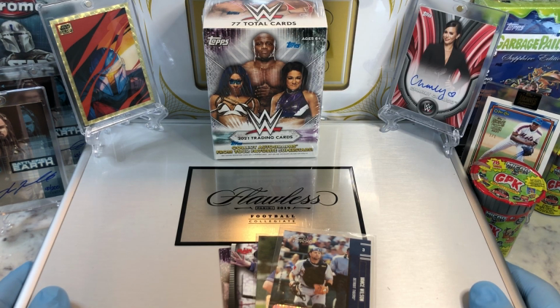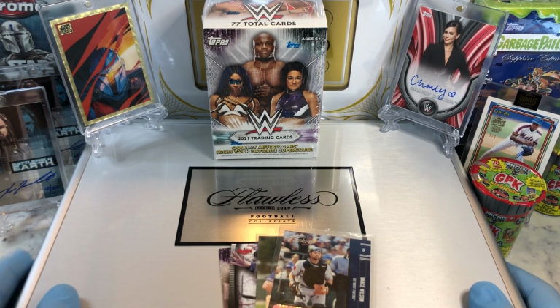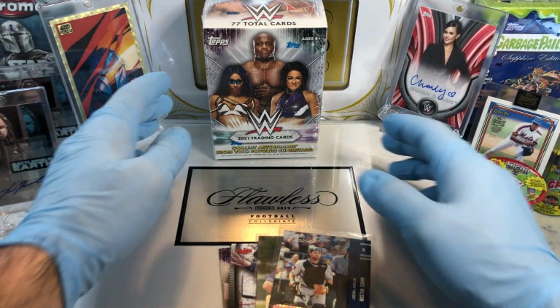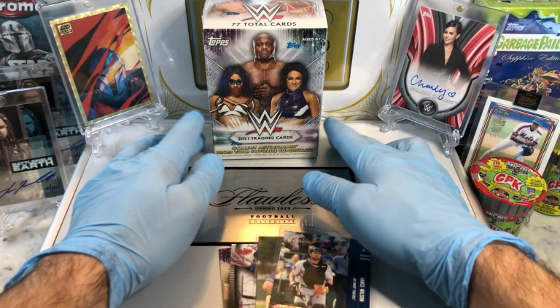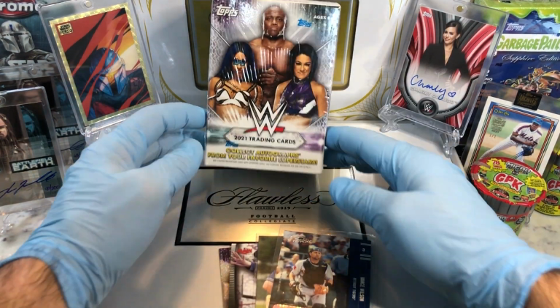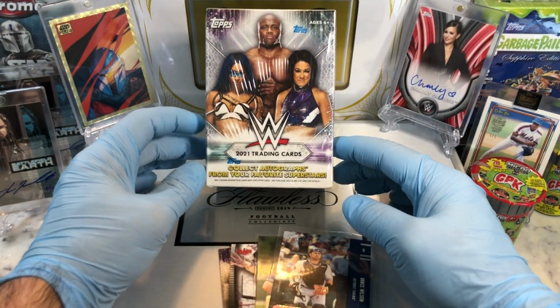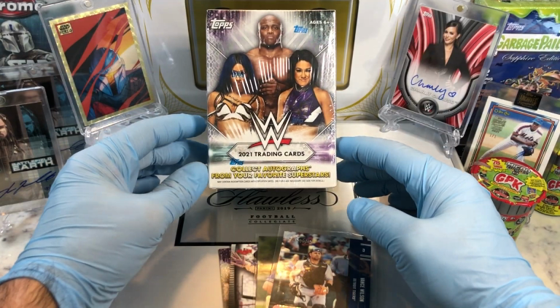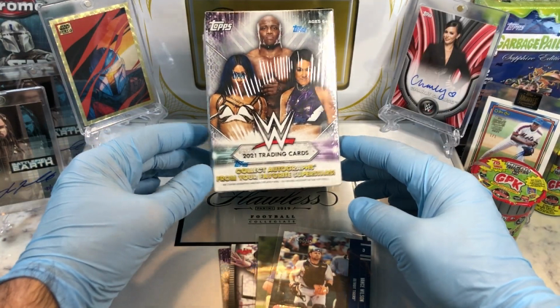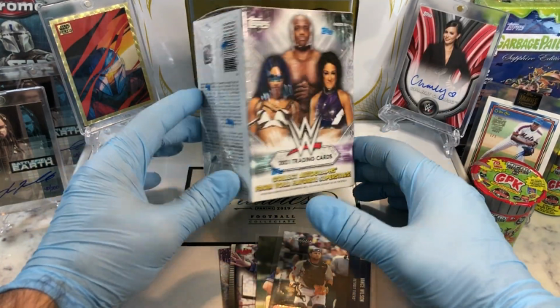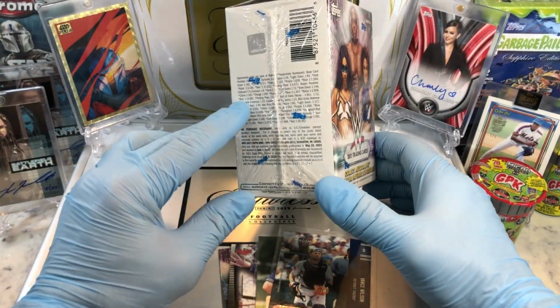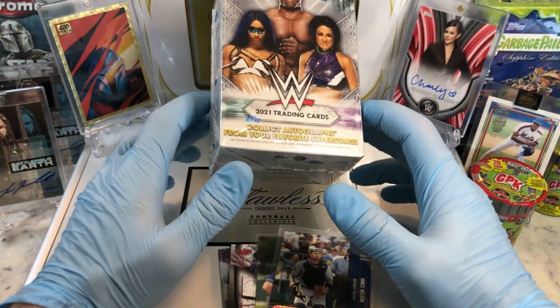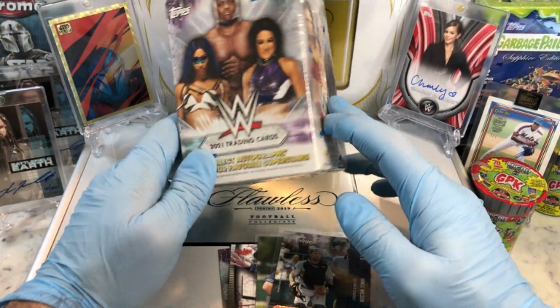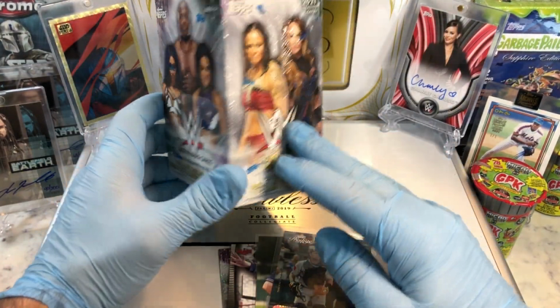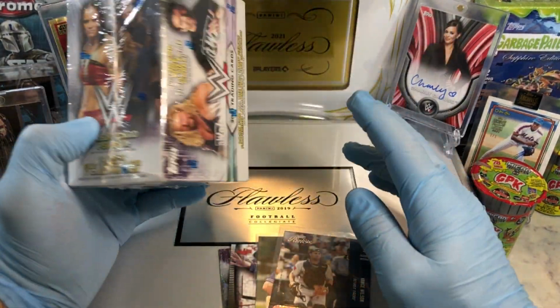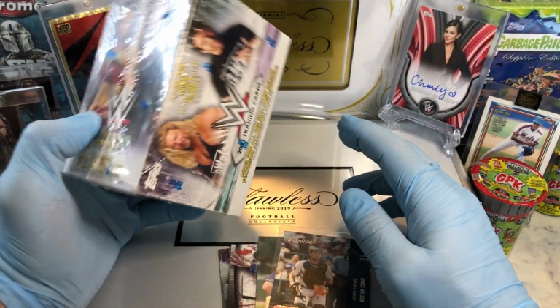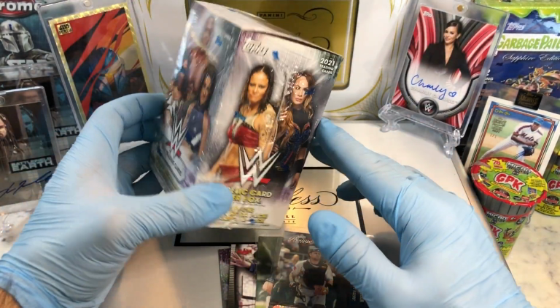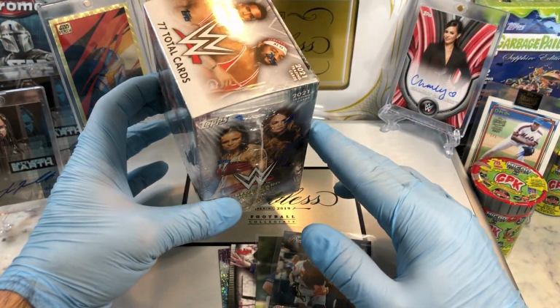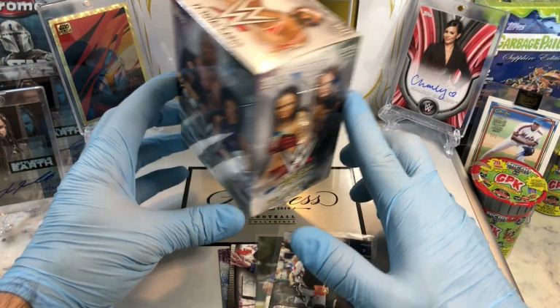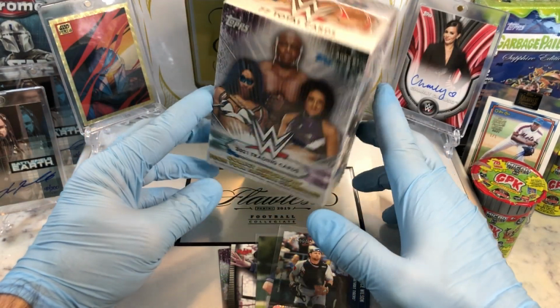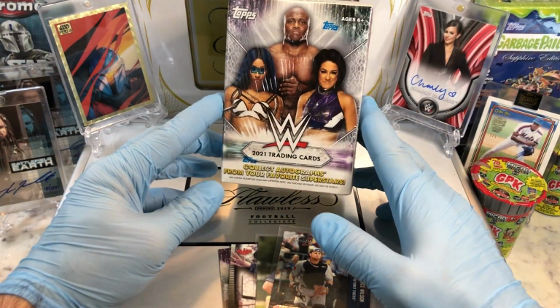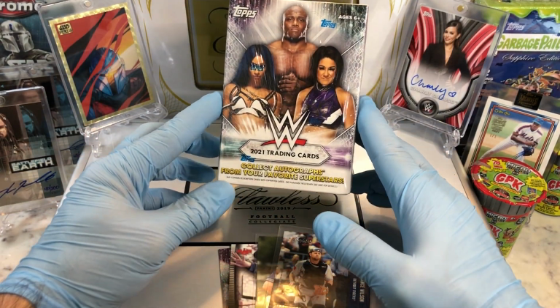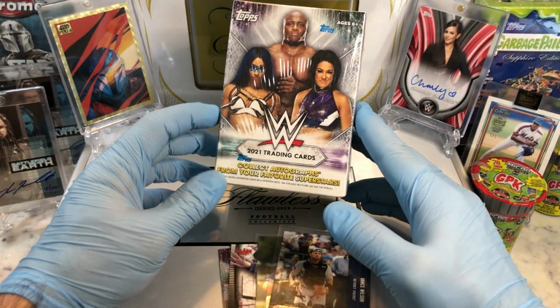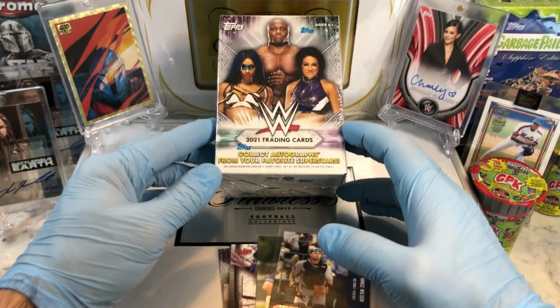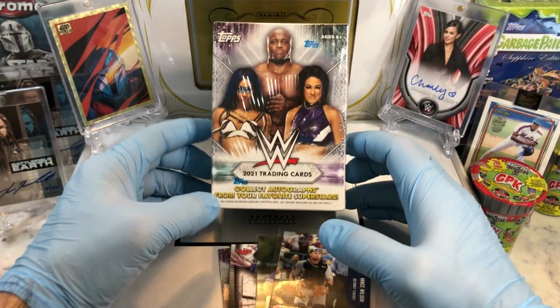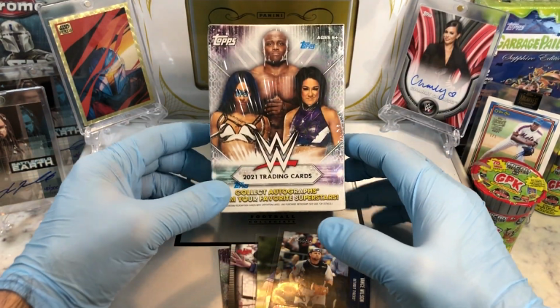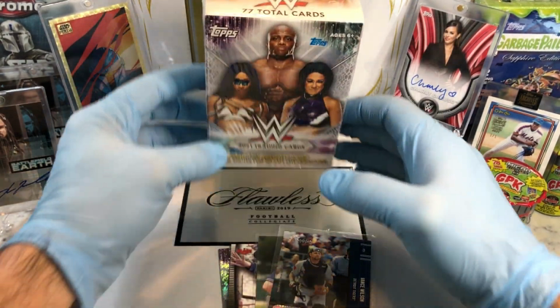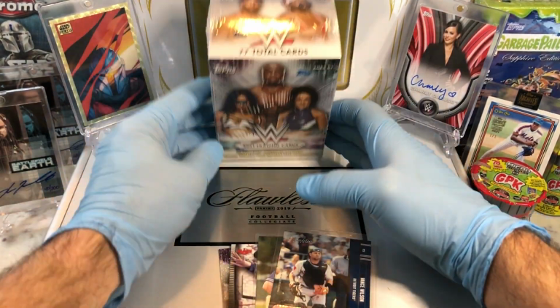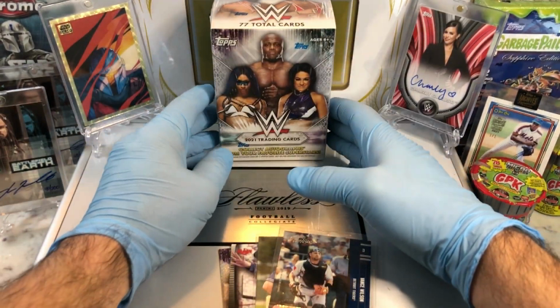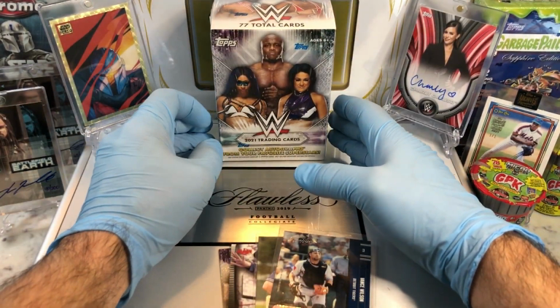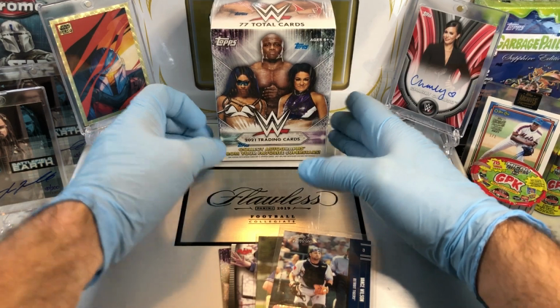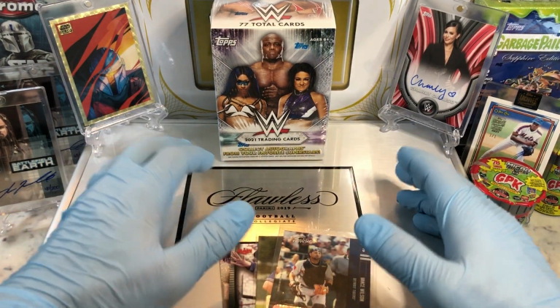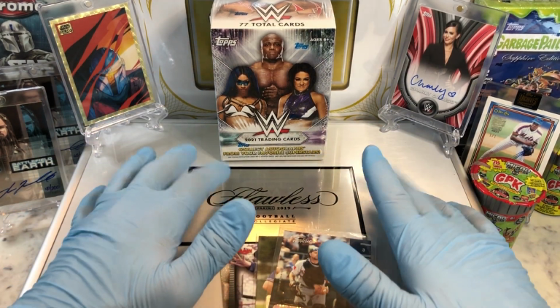Today we got the WWE Trading Cards Blaster Box 2021 release. You can see these all over Walmart and Target — it's definitely worth buying. 20 bucks for 11 packs and you get a guaranteed relic card in there, so pretty cool.